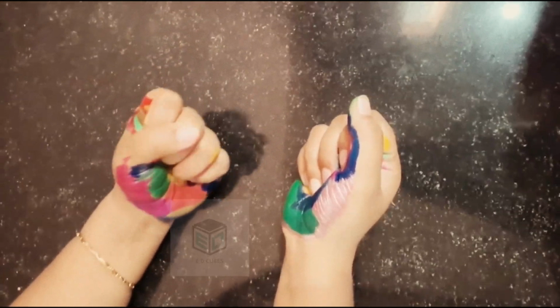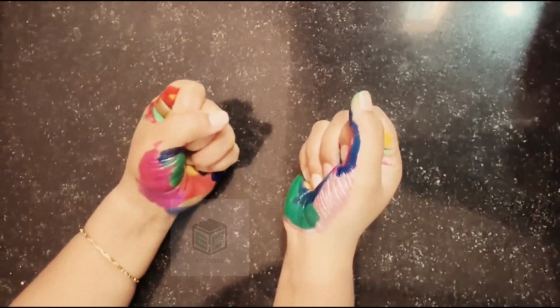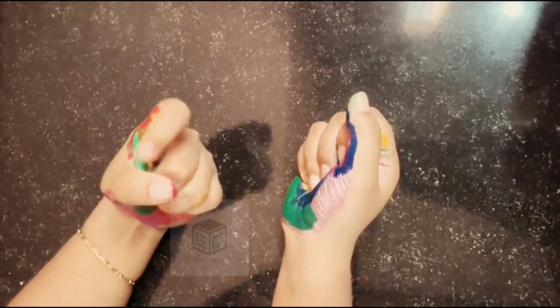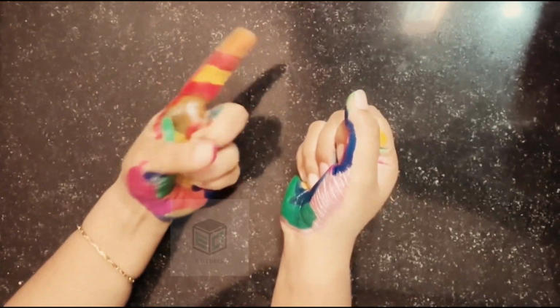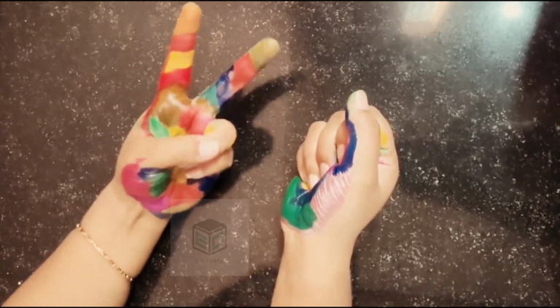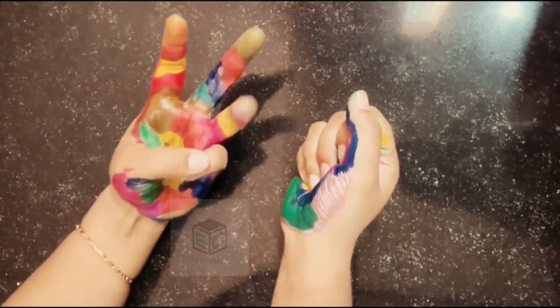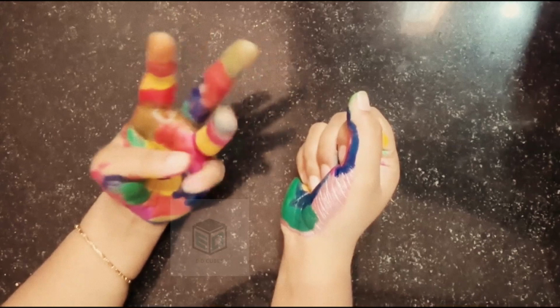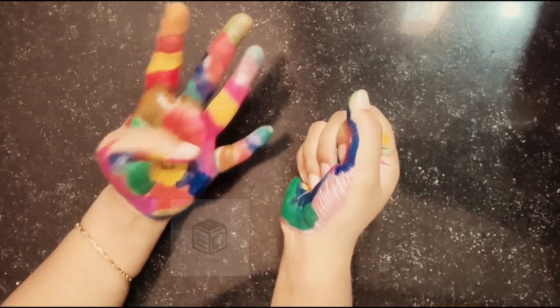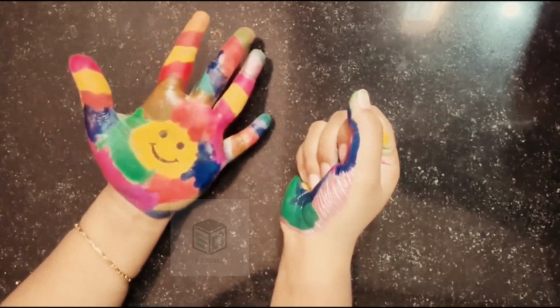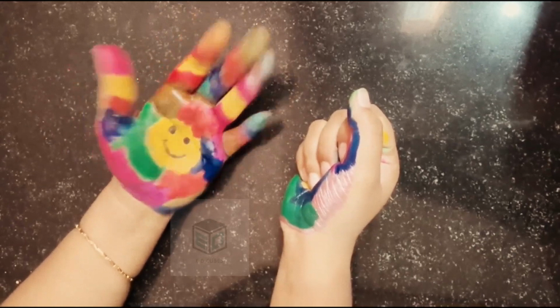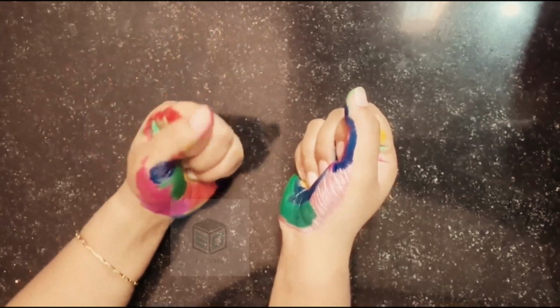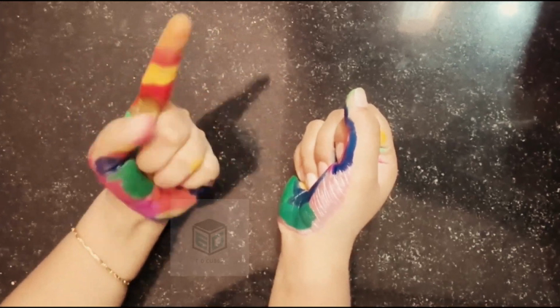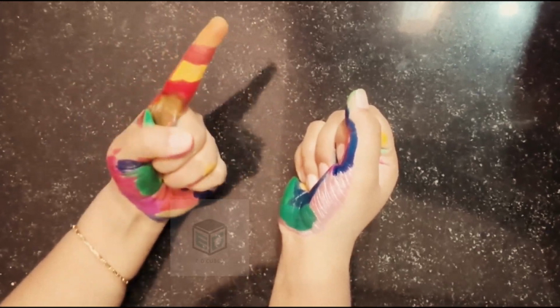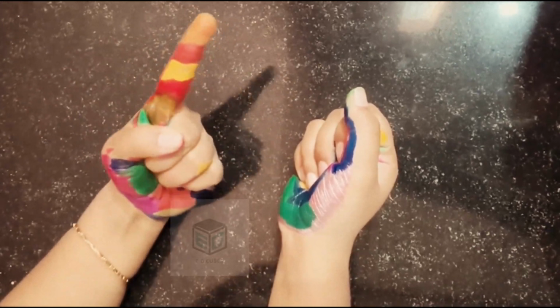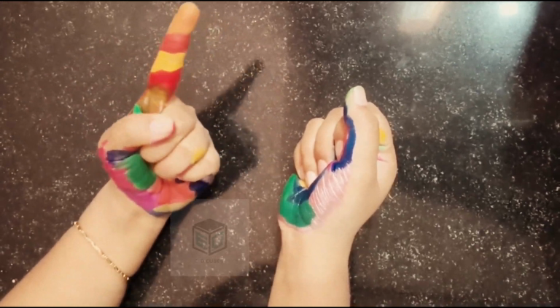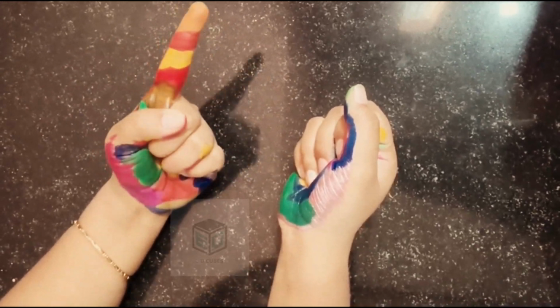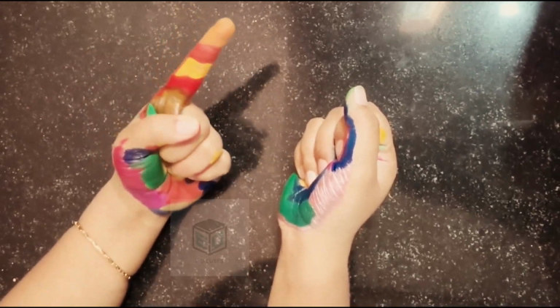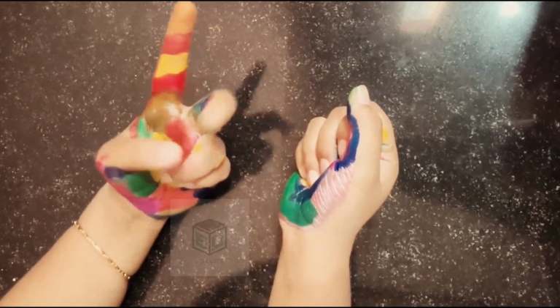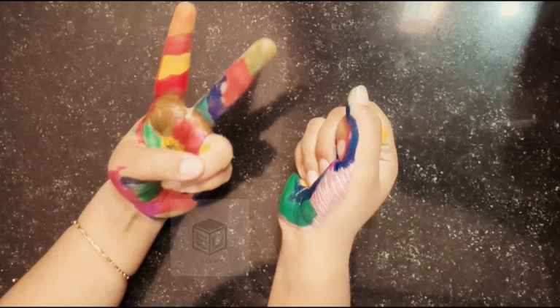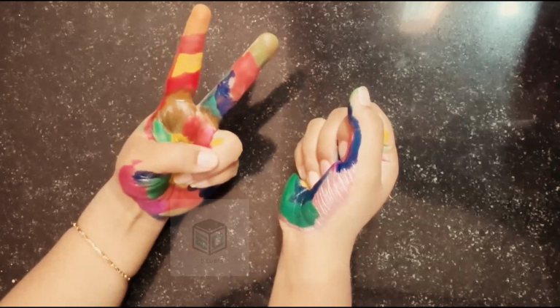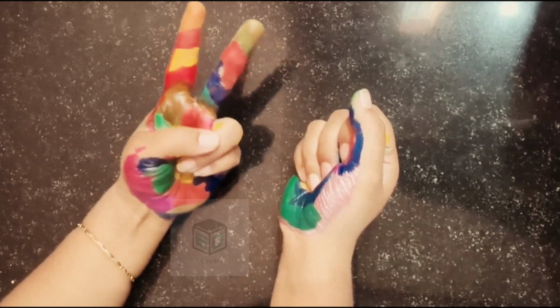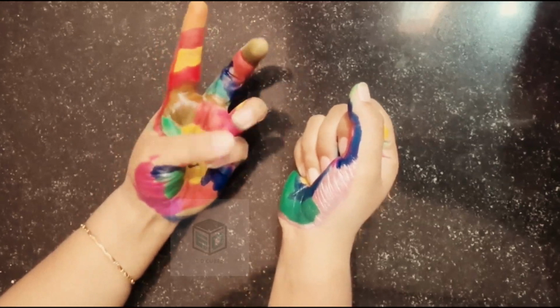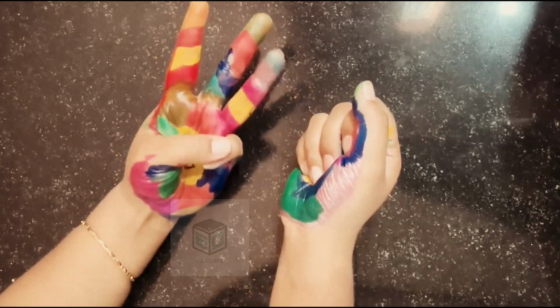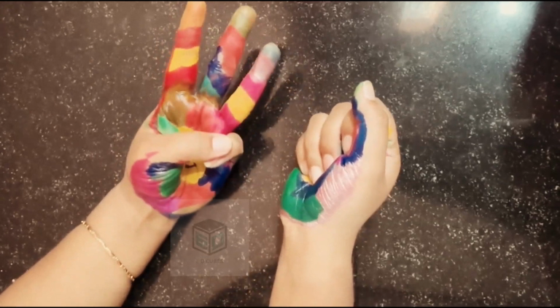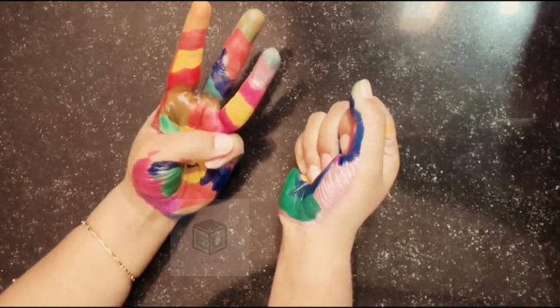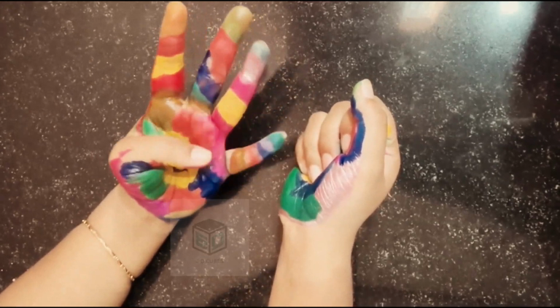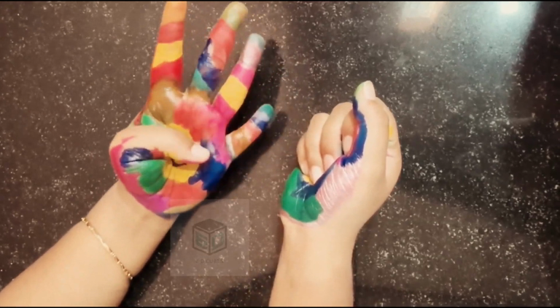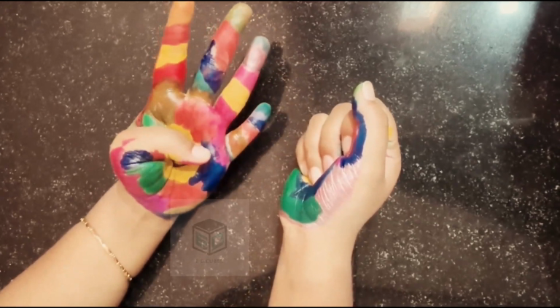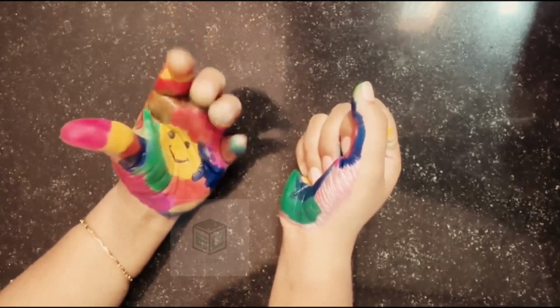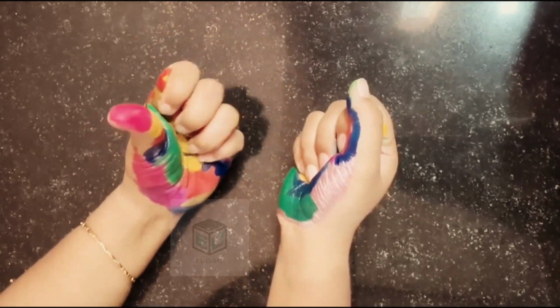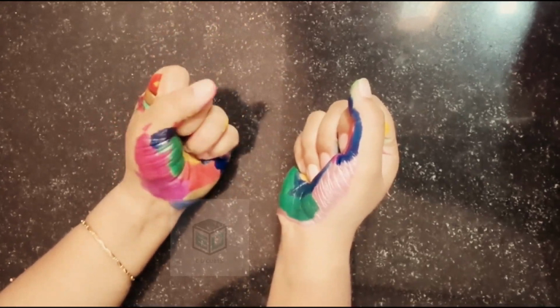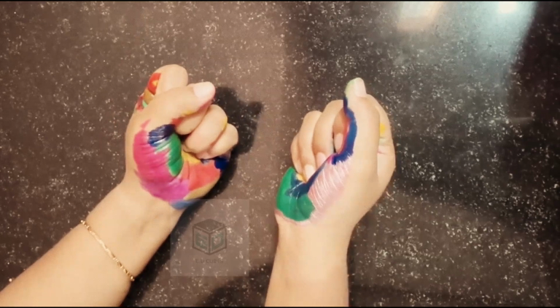I will repeat it: 1, 2, 3, 4, 5, 6. So 6 will be 1 finger, 7 will be 2 fingers, 8 will be 3 fingers, and 9 will be 4 fingers, and 0 will be this.